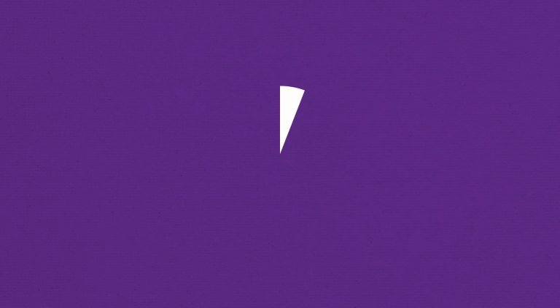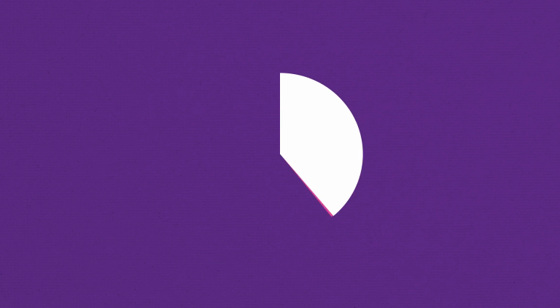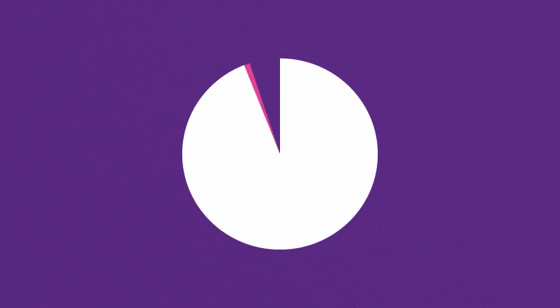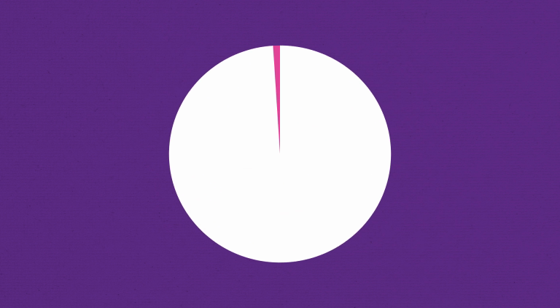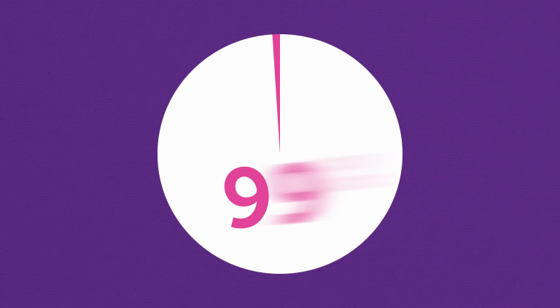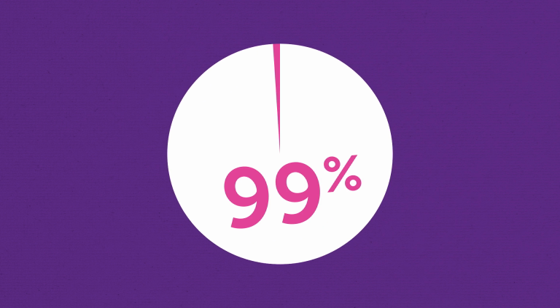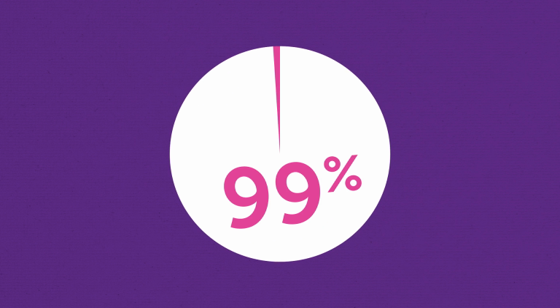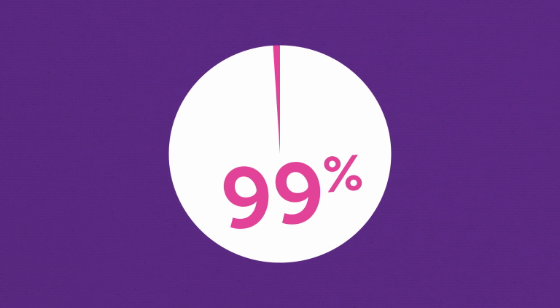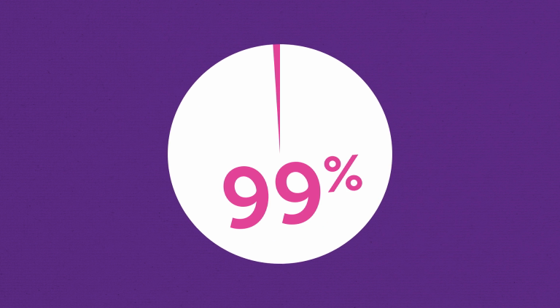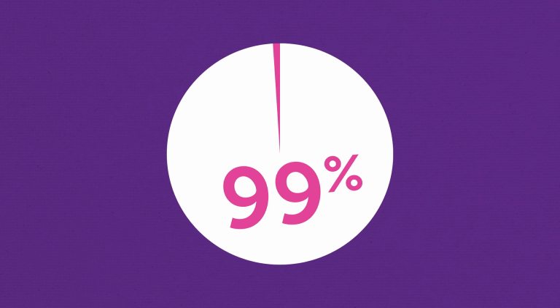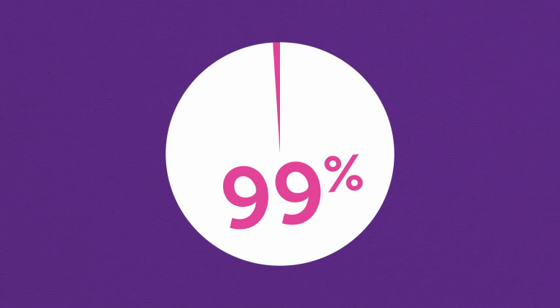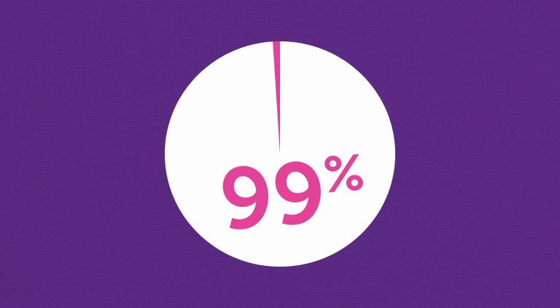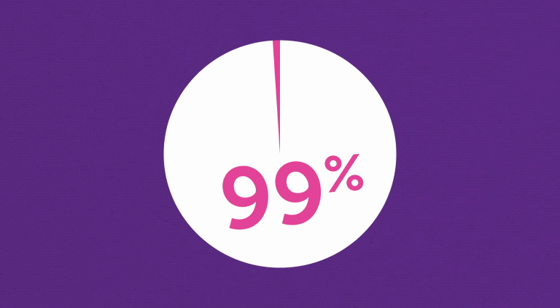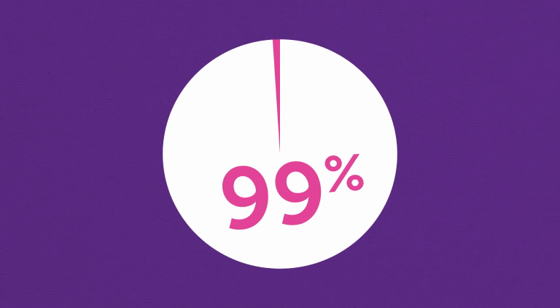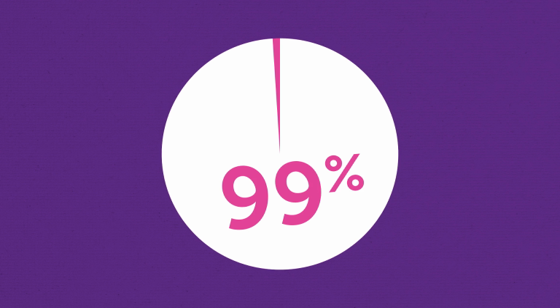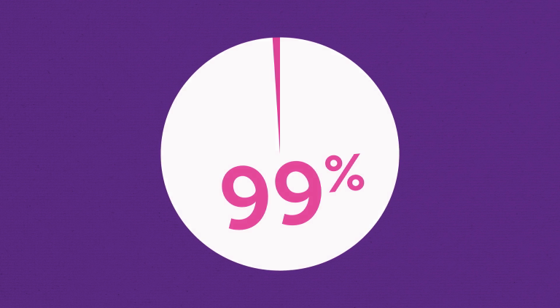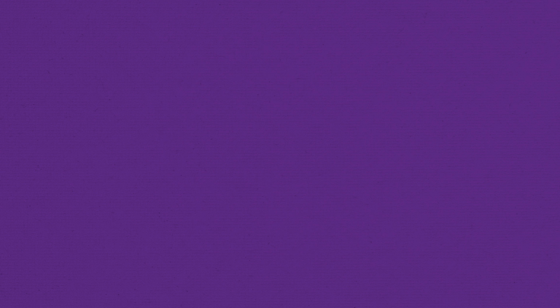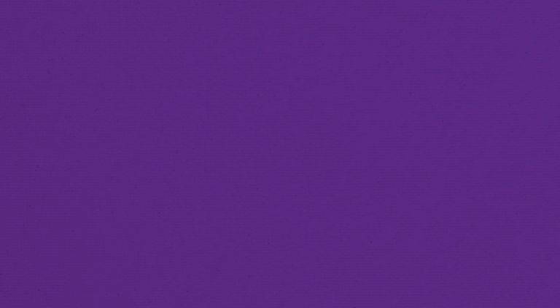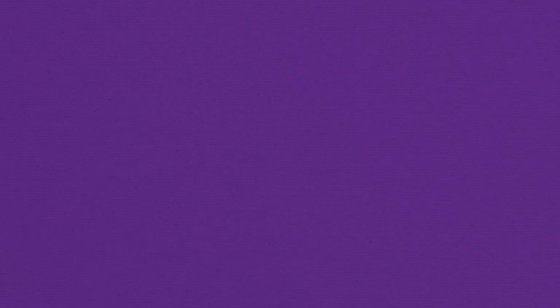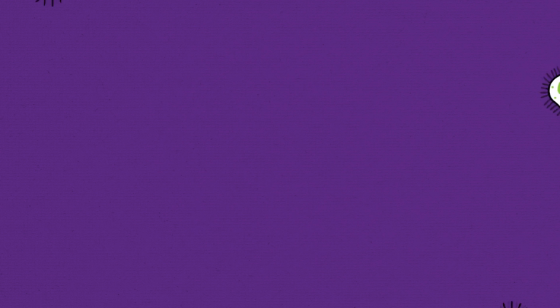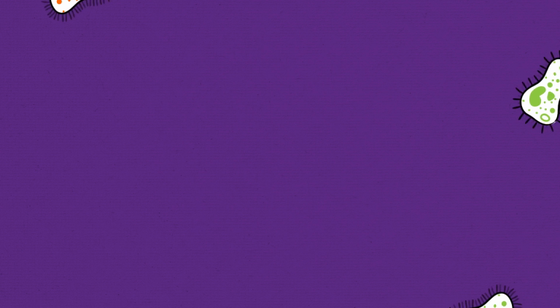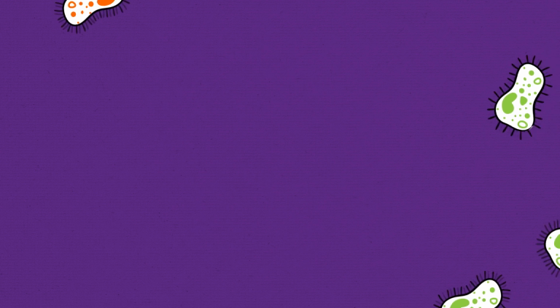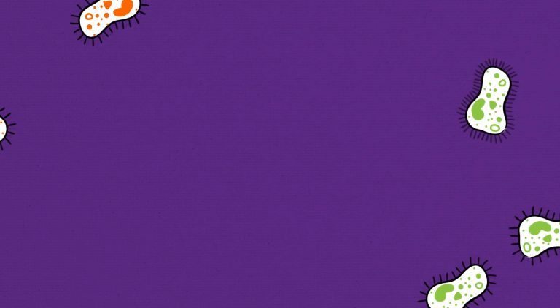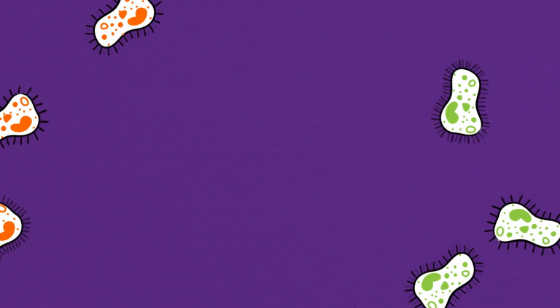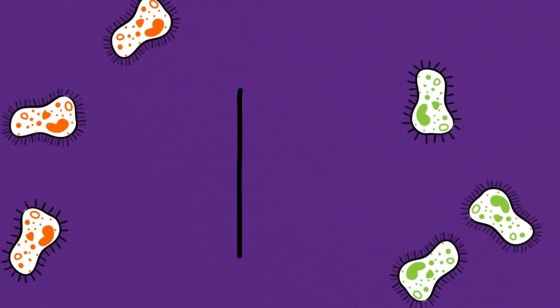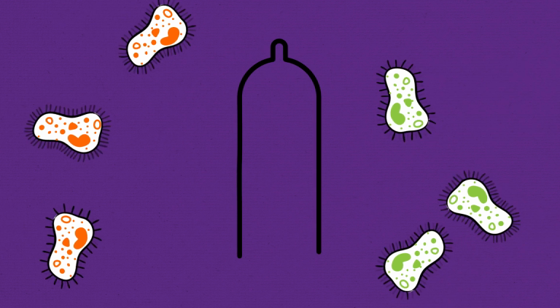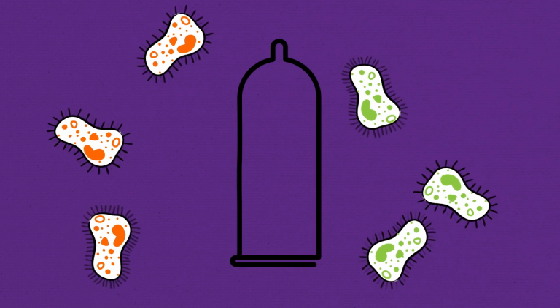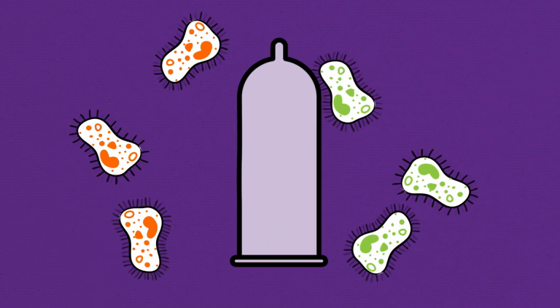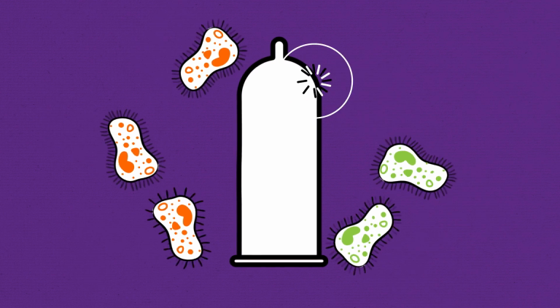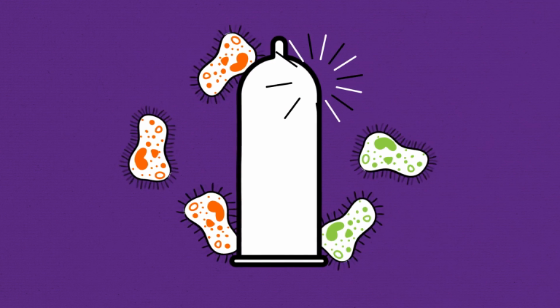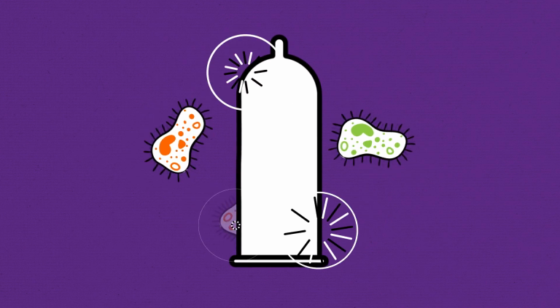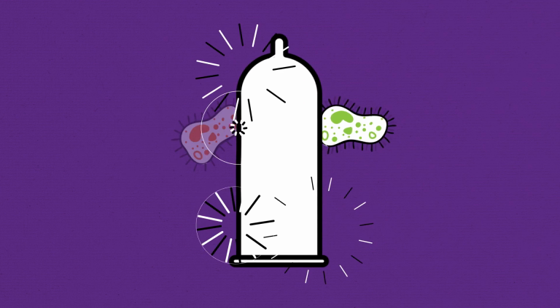Both are over 99% effective at preventing pregnancy, but remember, they don't protect you from STIs, so make sure you use a condom too.